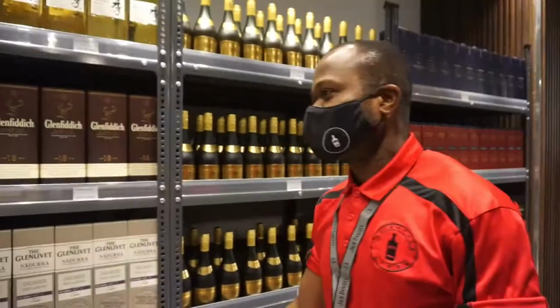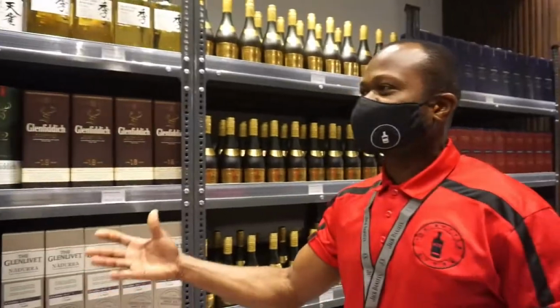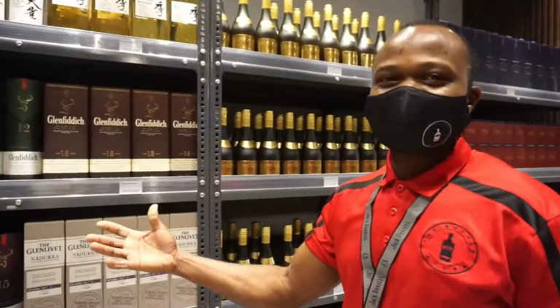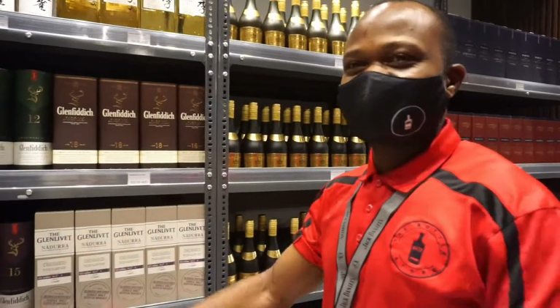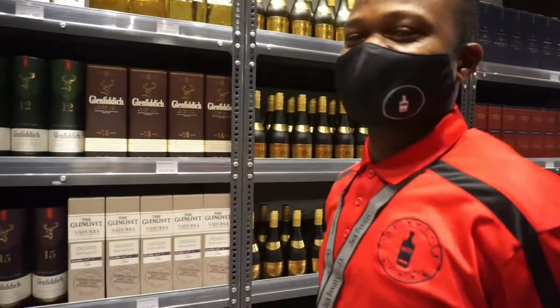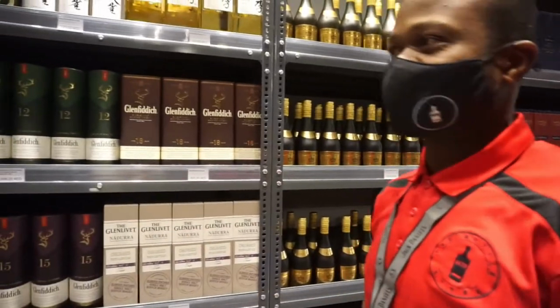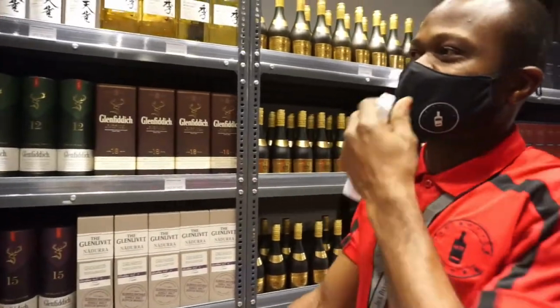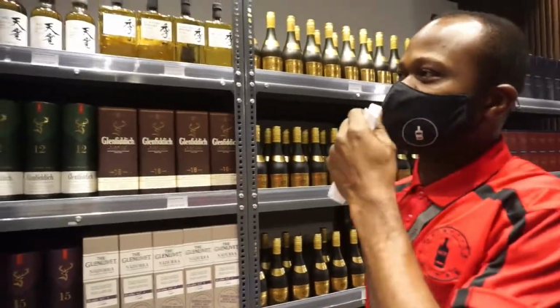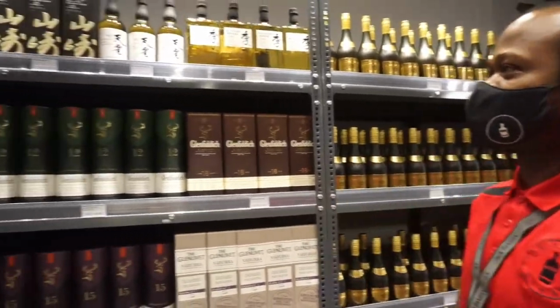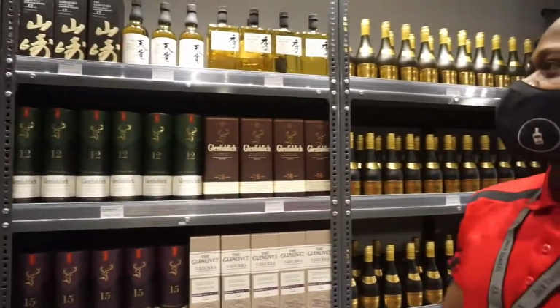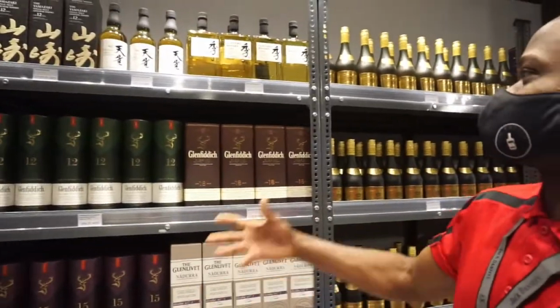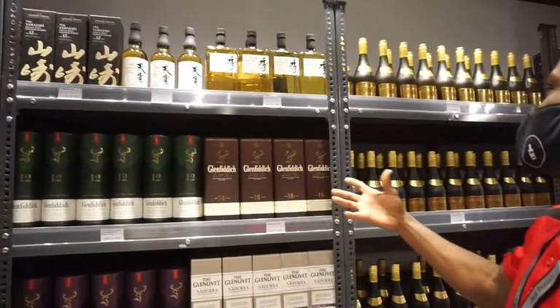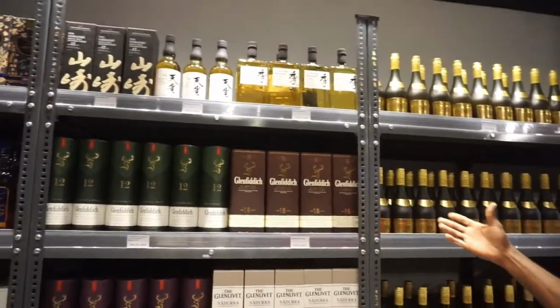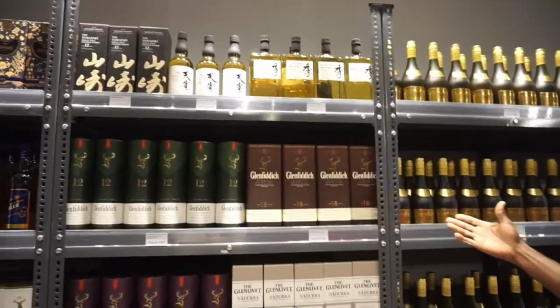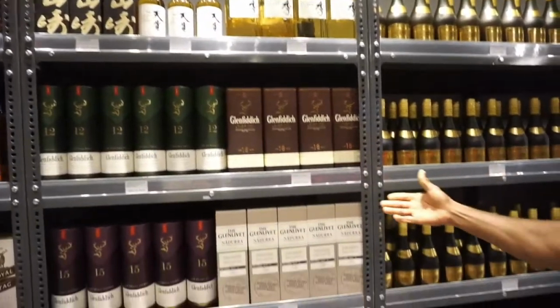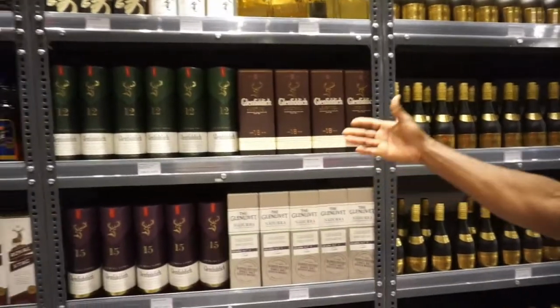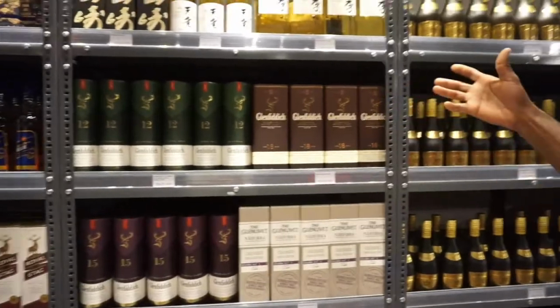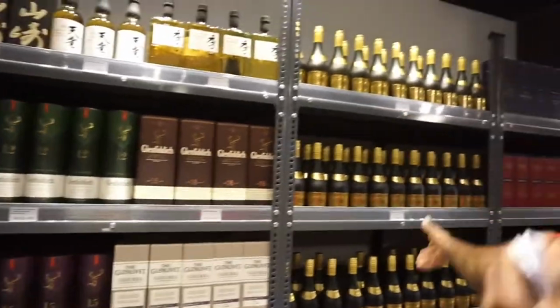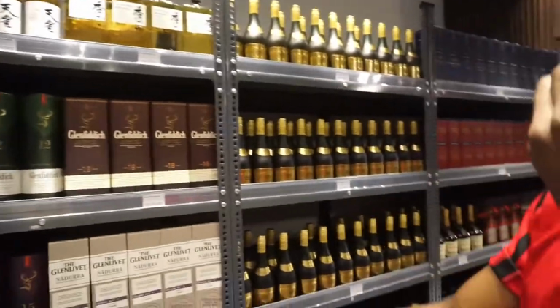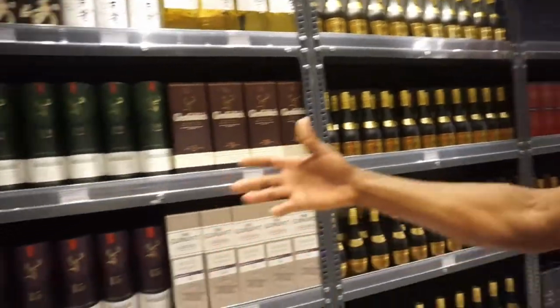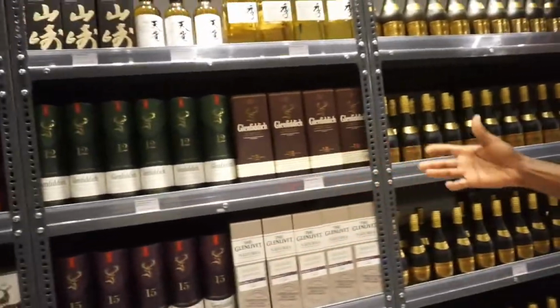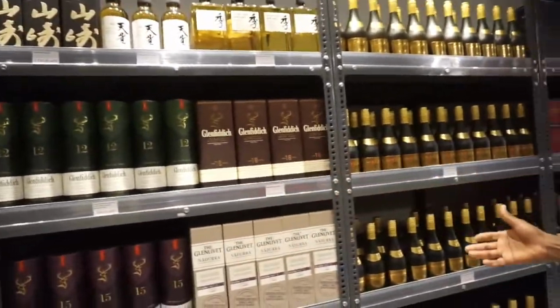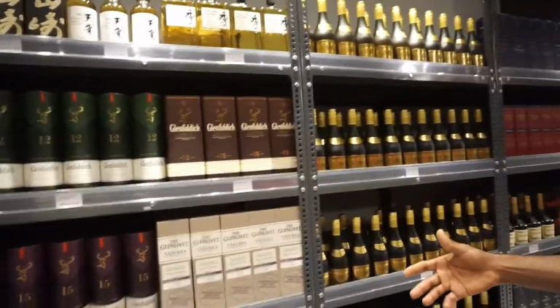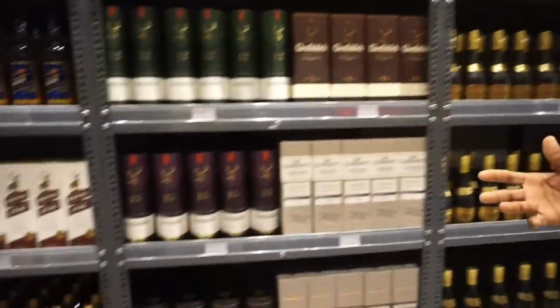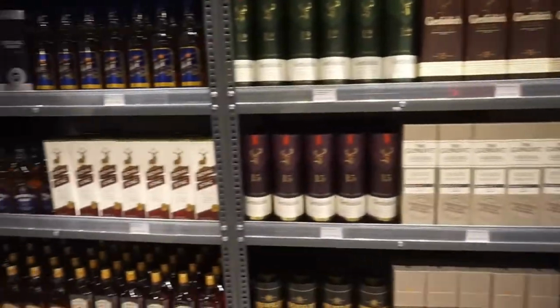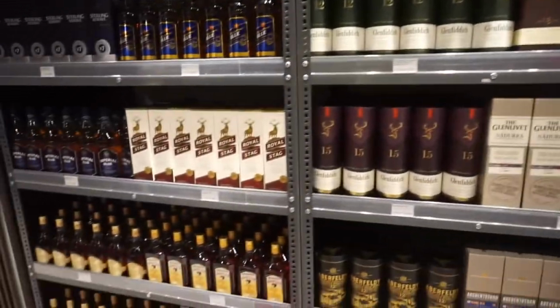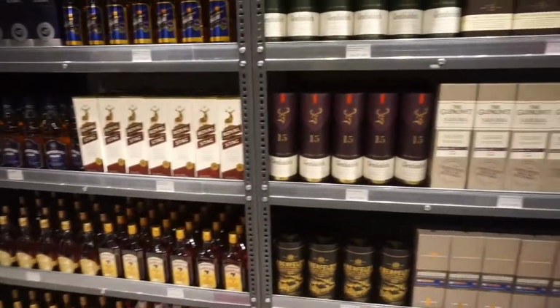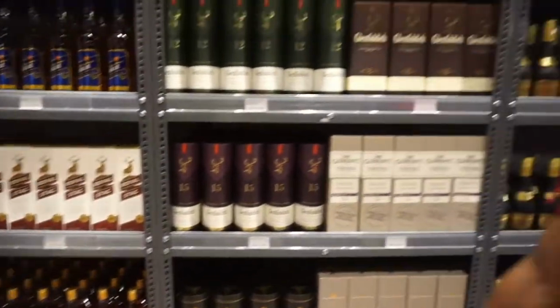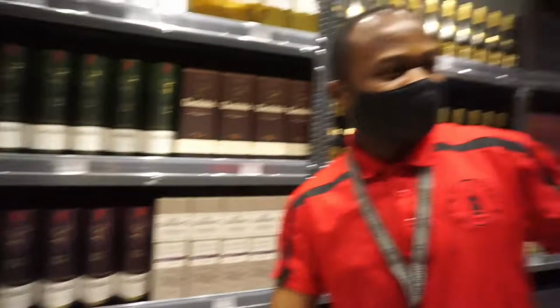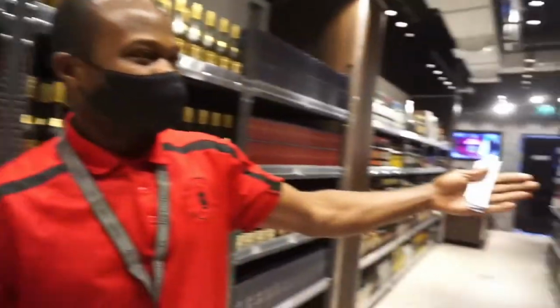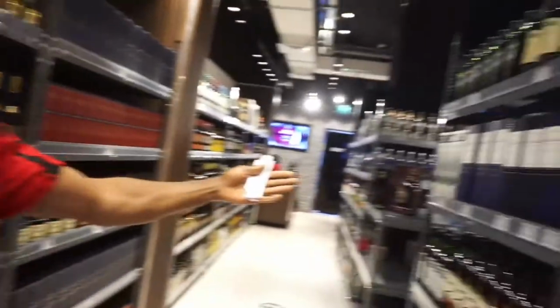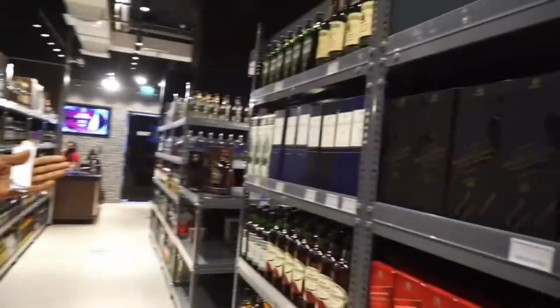We have all kinds of drinks. We have liquor, we have spirits, we have gin, we have whiskey, we have brandy, we have beers.